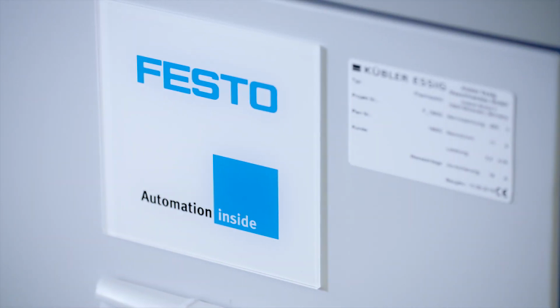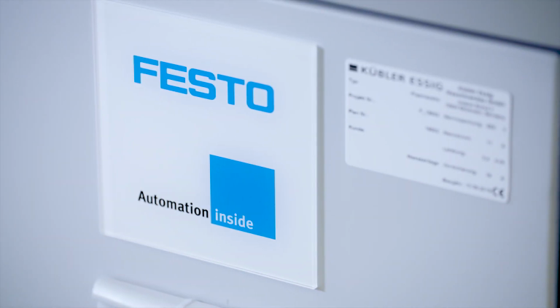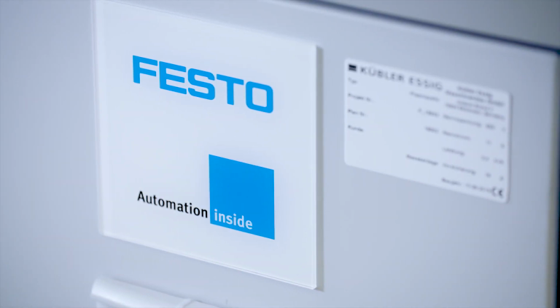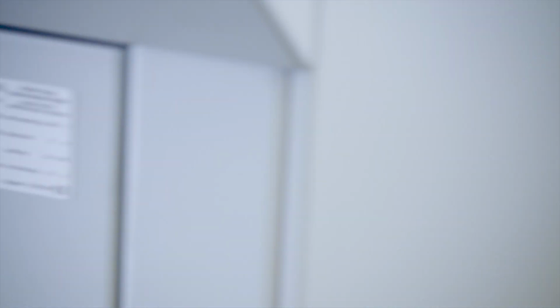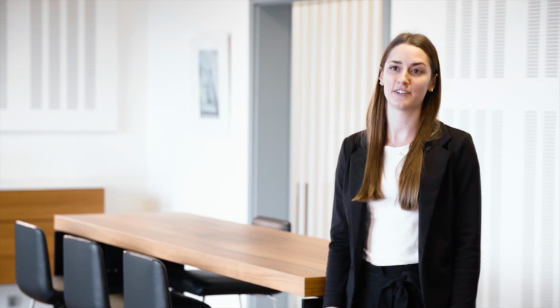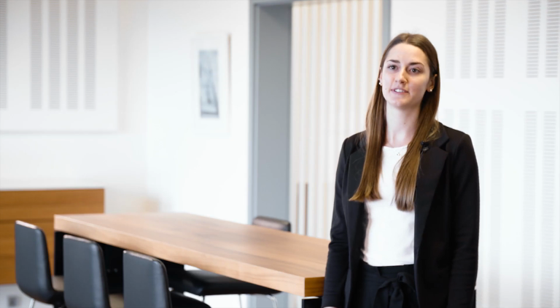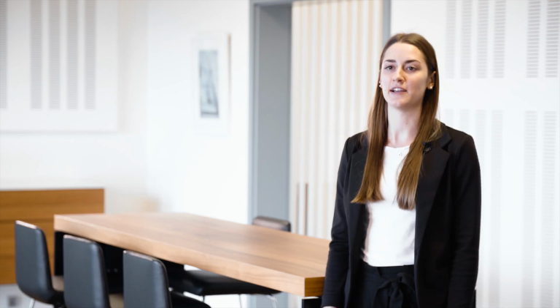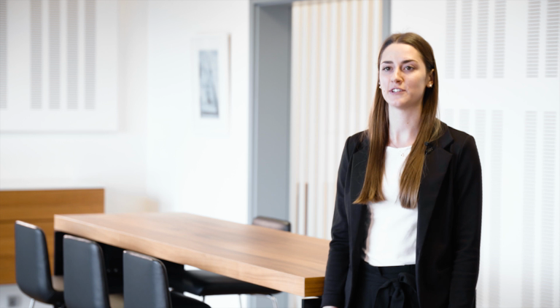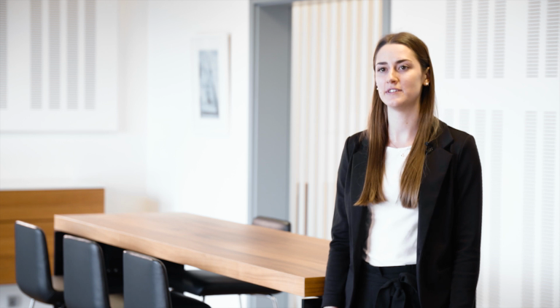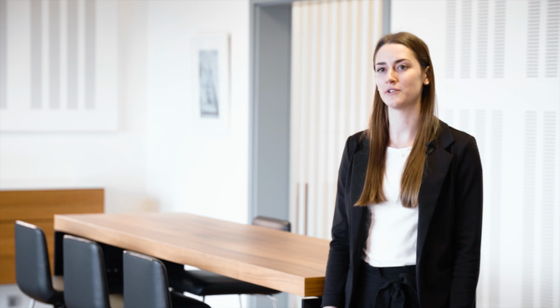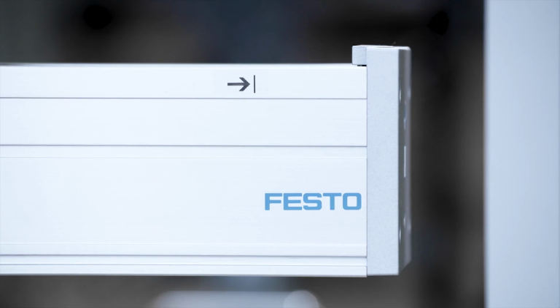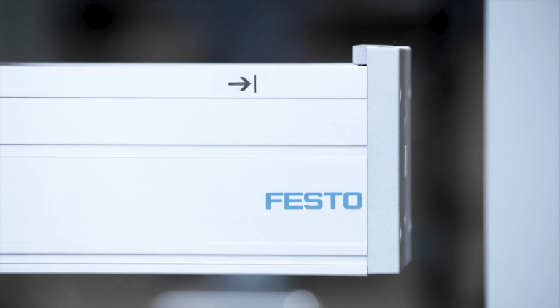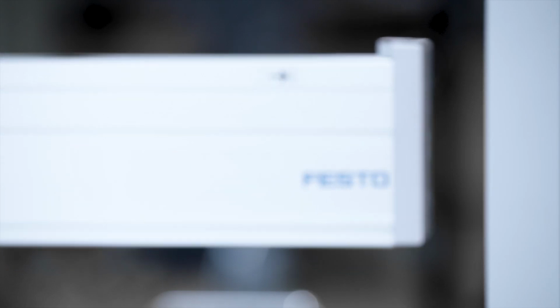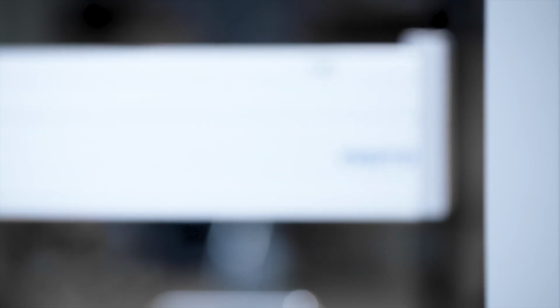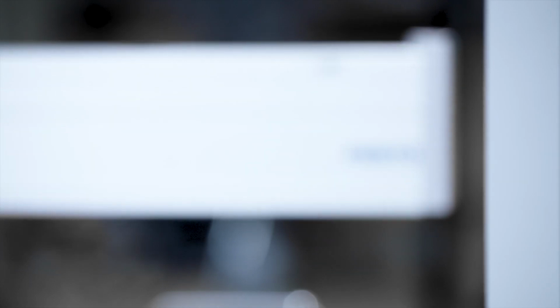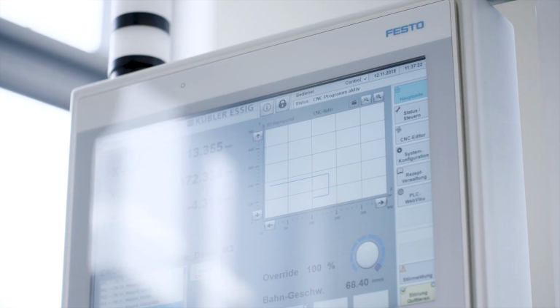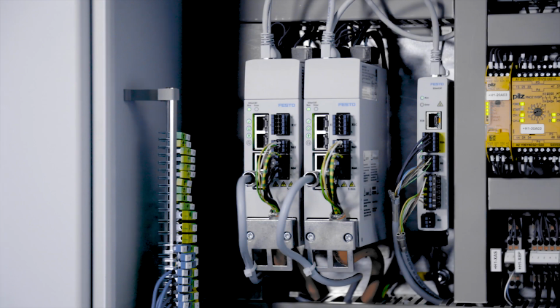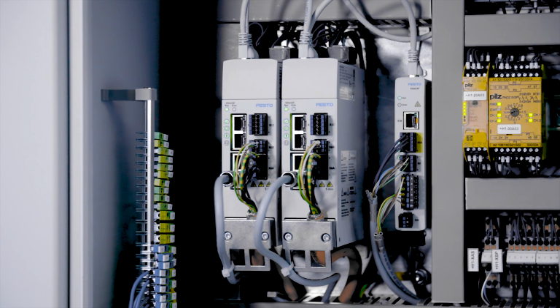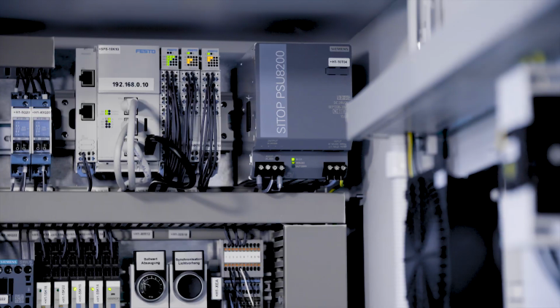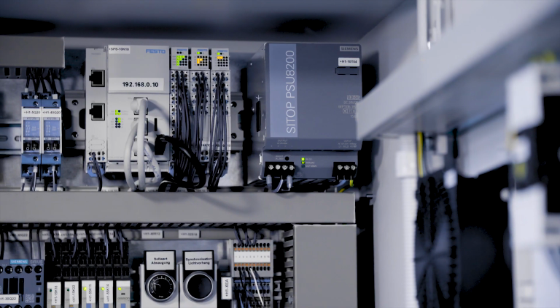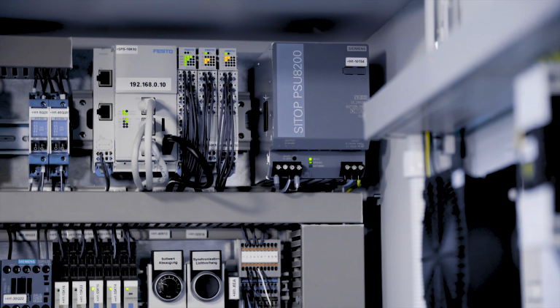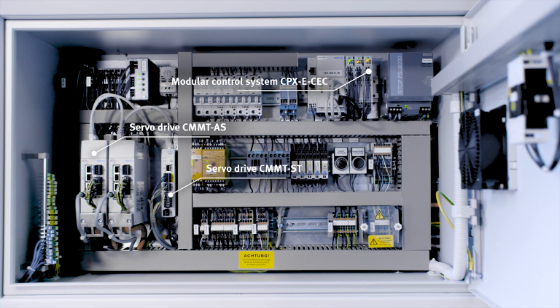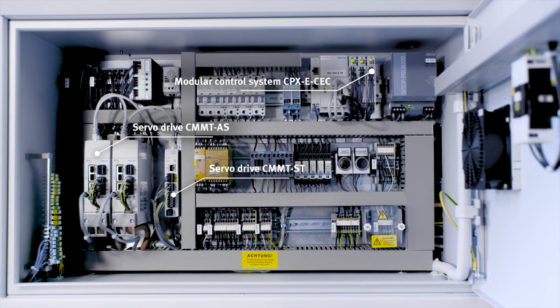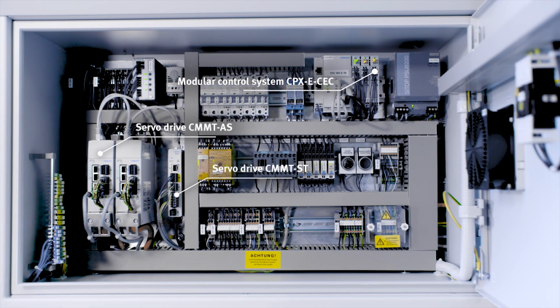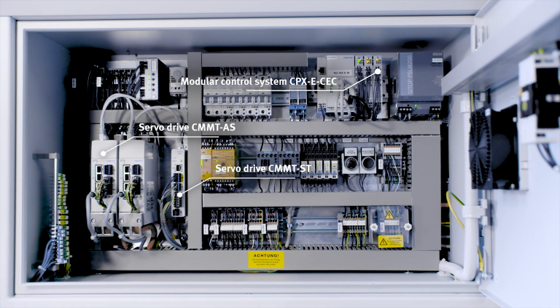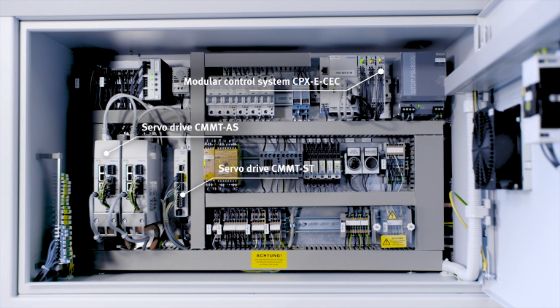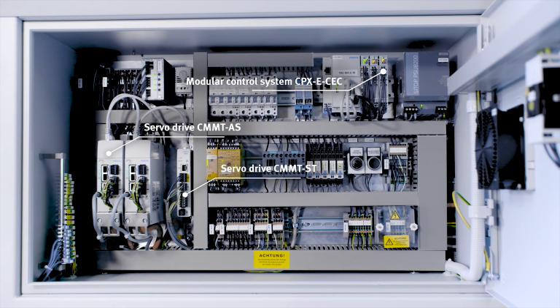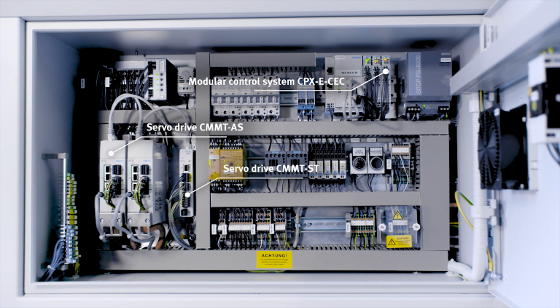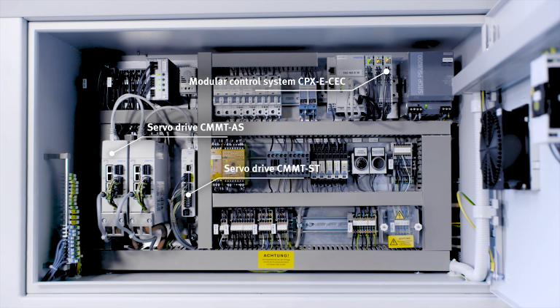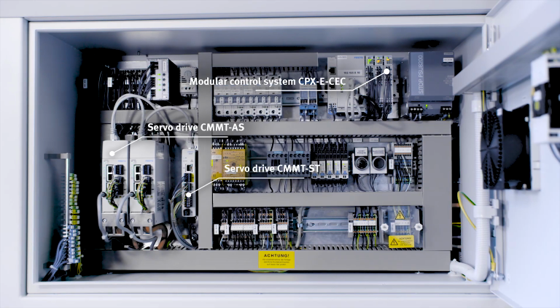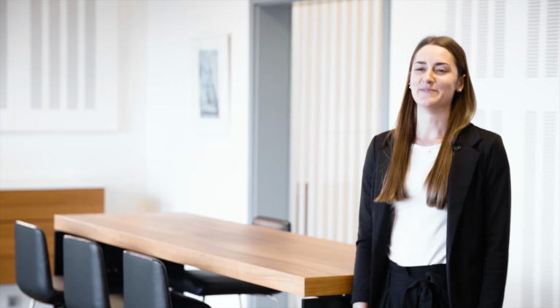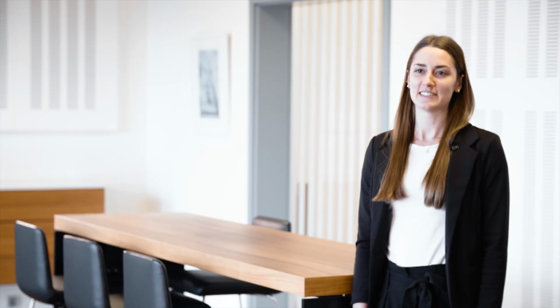A big advantage in this case was for us that we could get everything from Festo. That means not only the drive technology but also the software and the control. So everything came from a single source and we had one contact person we could approach.